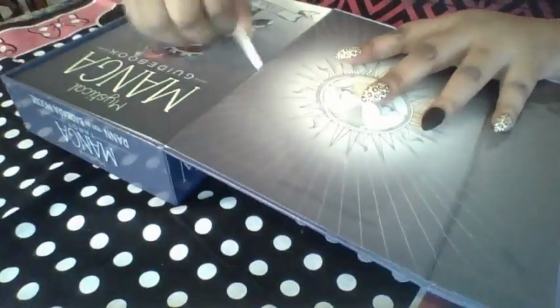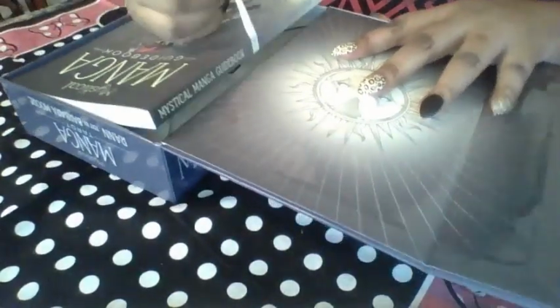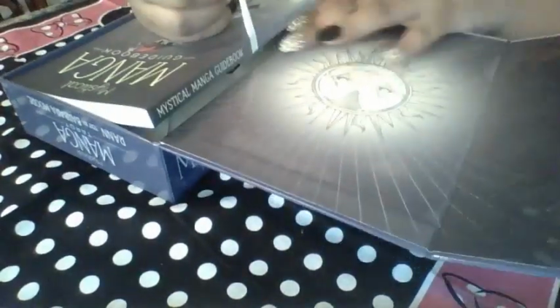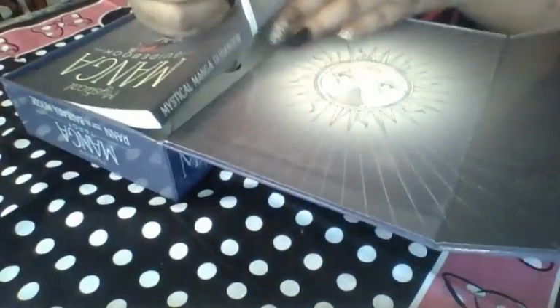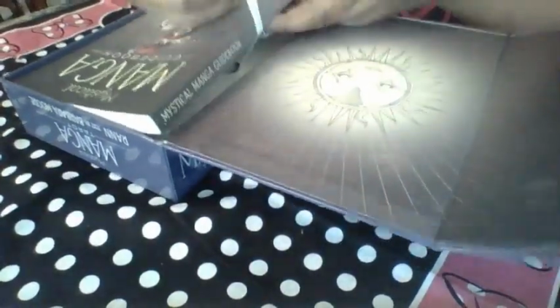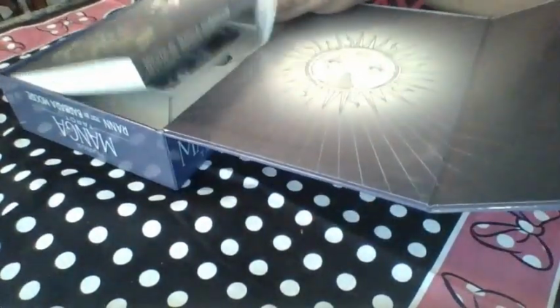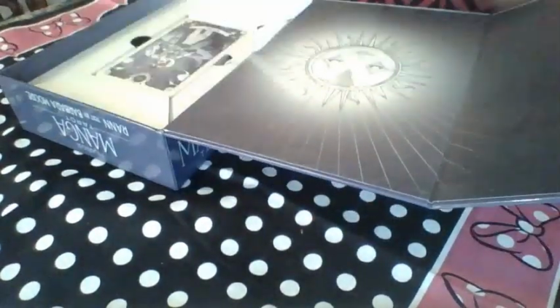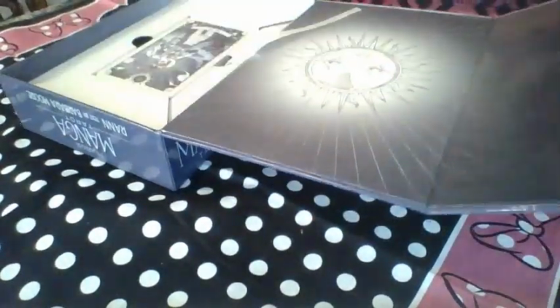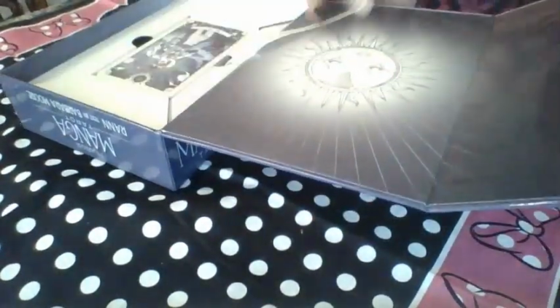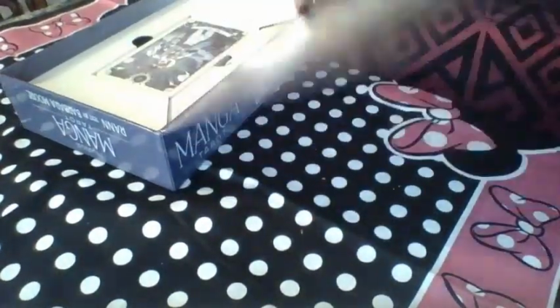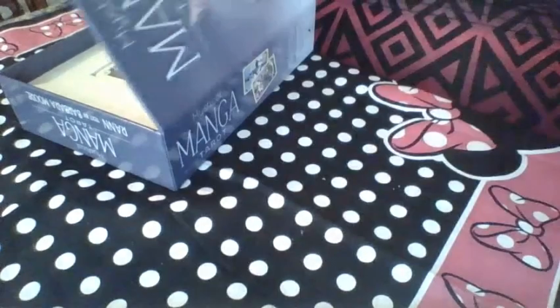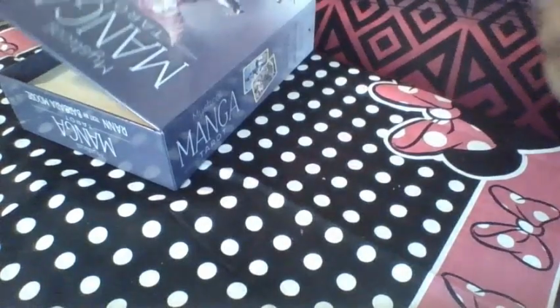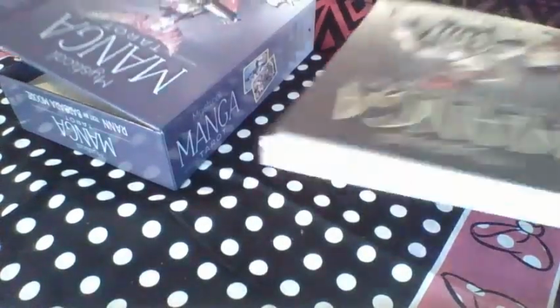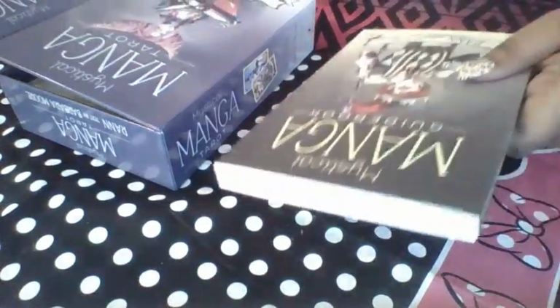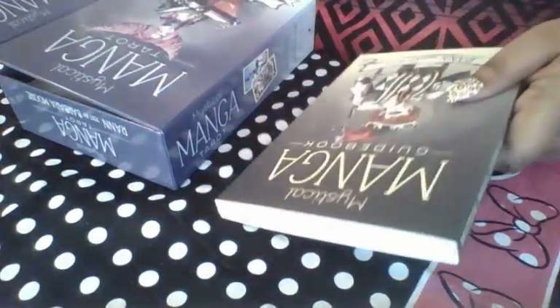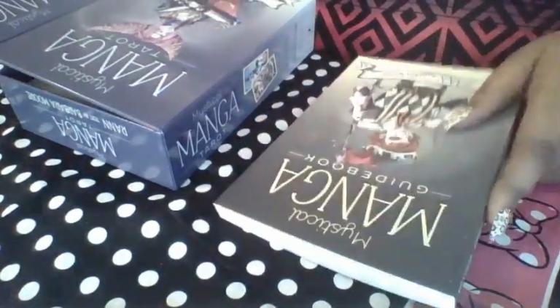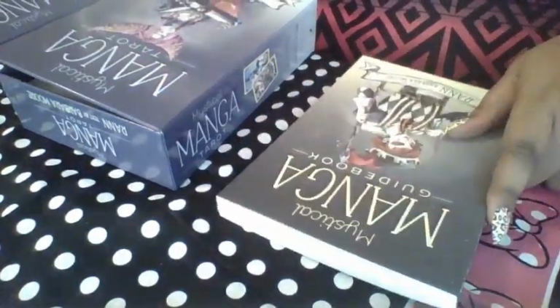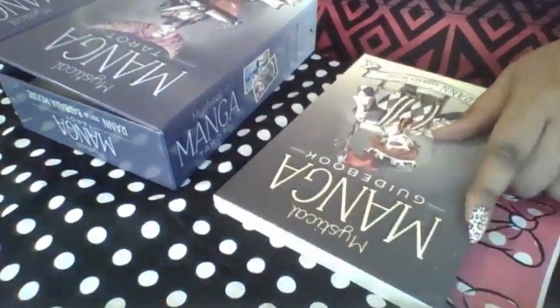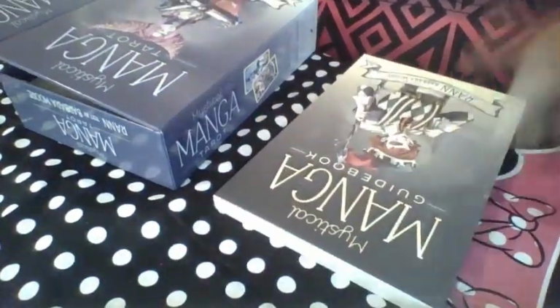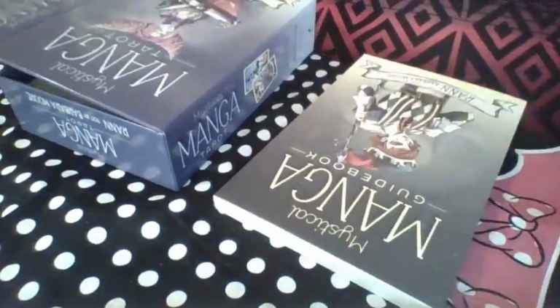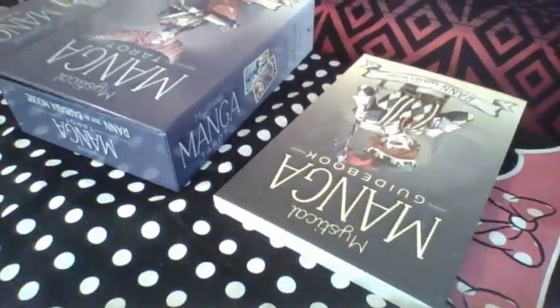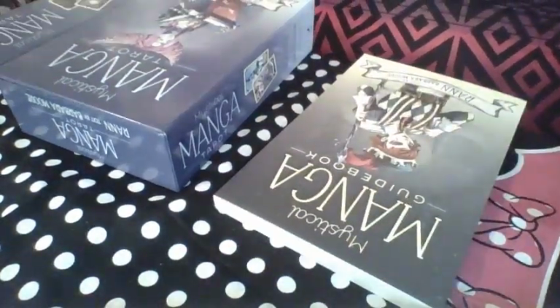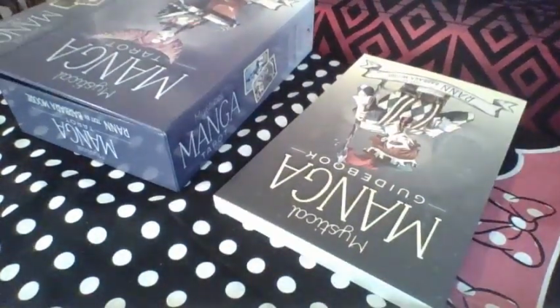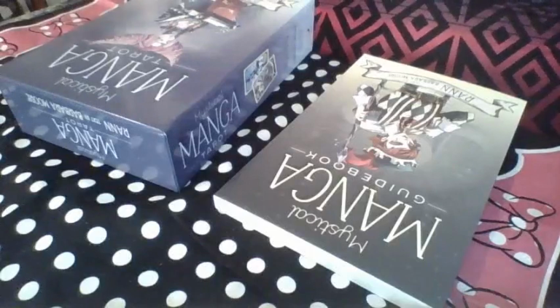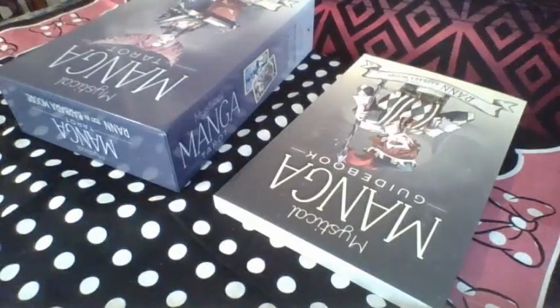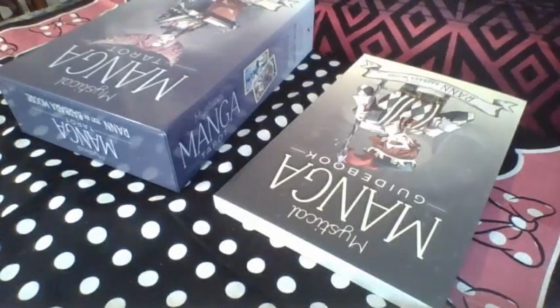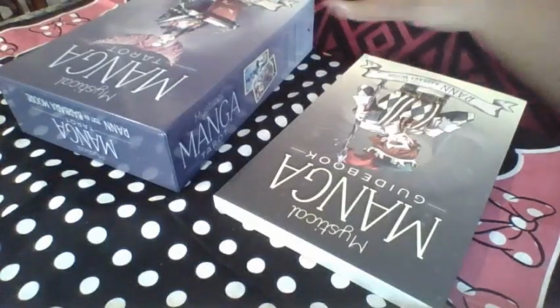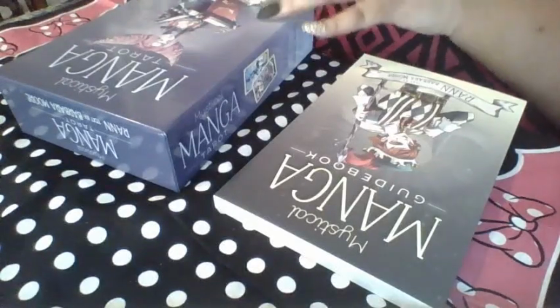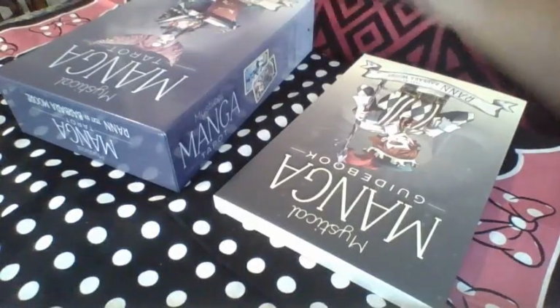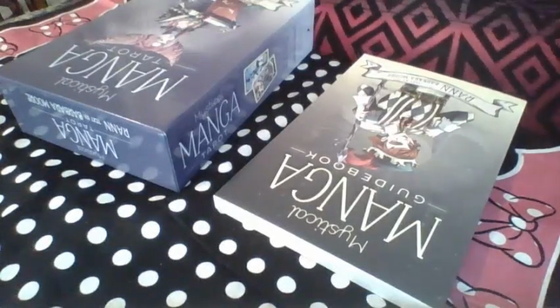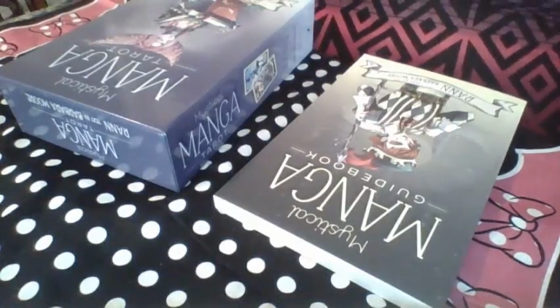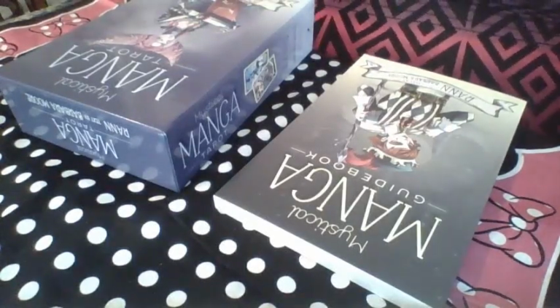If you guys want to purchase a reading by me, my email is thelinesthenTarot at yahoo.com. If you do not want to contact me by email, you can always go to Fiverr — I am on Fiverr.